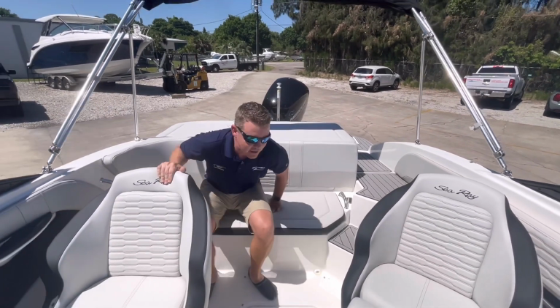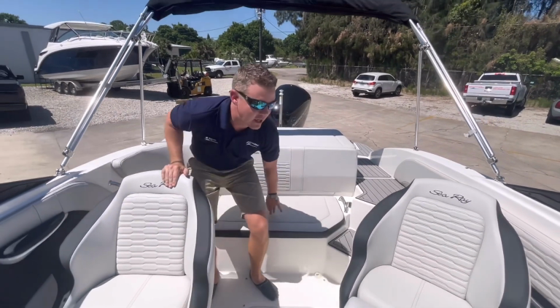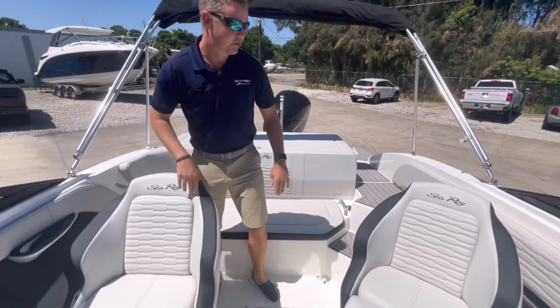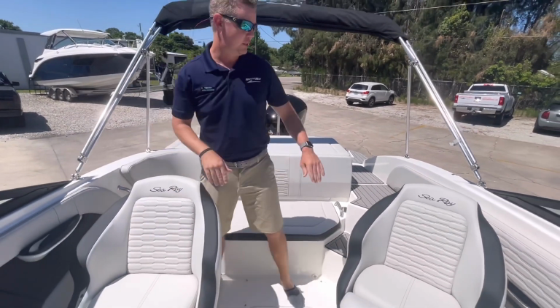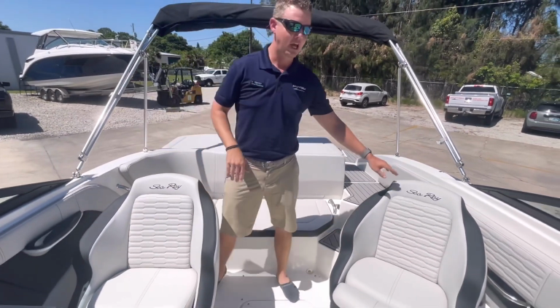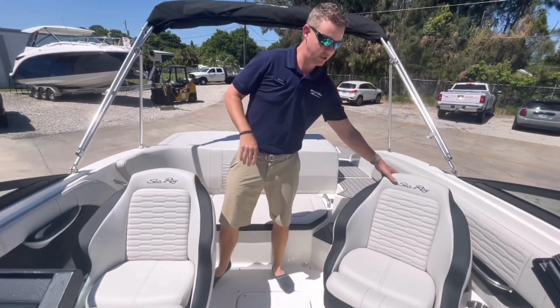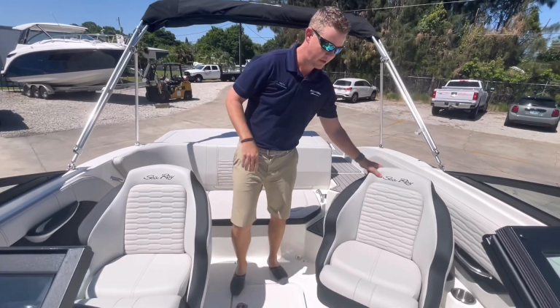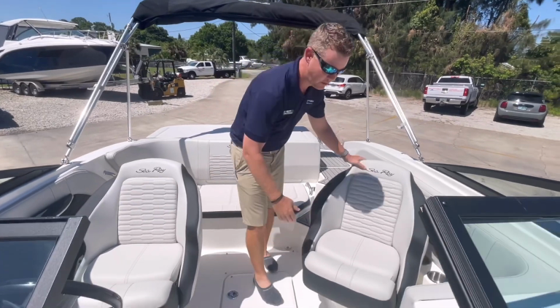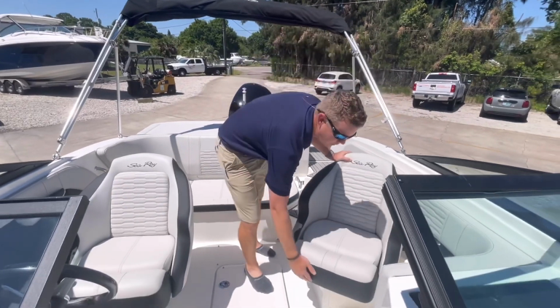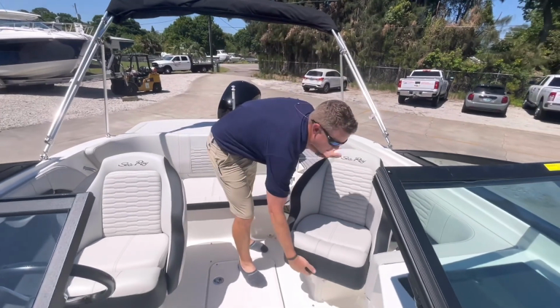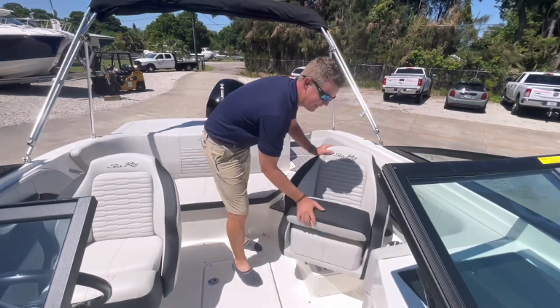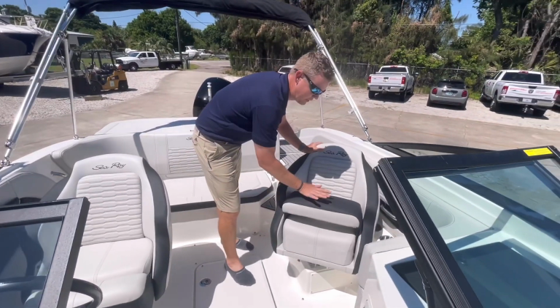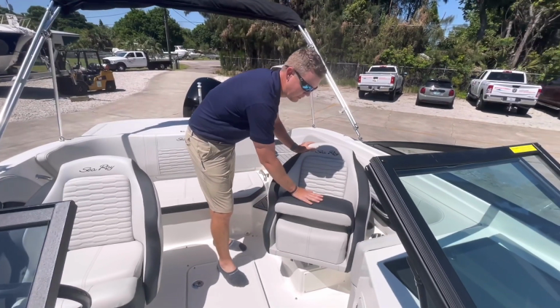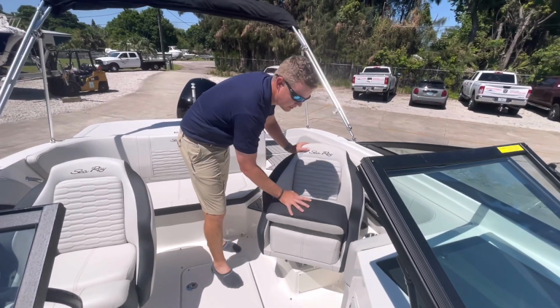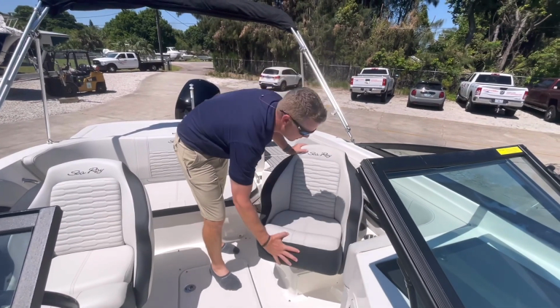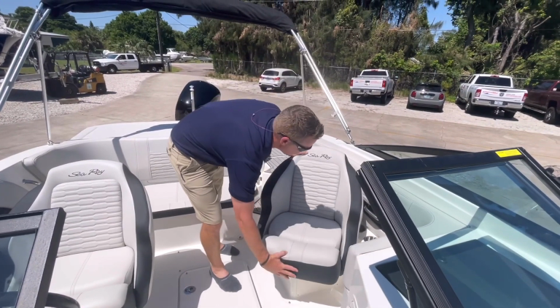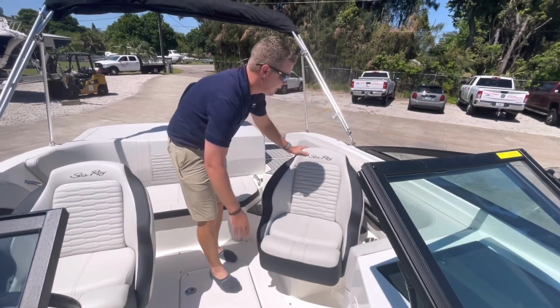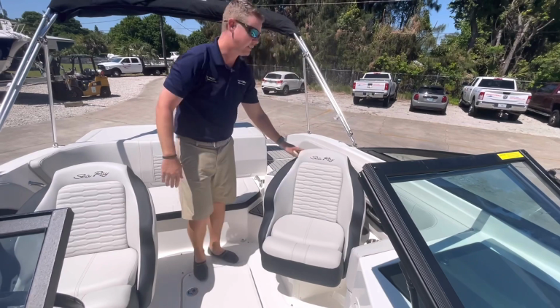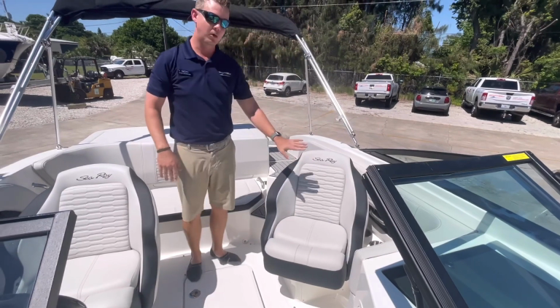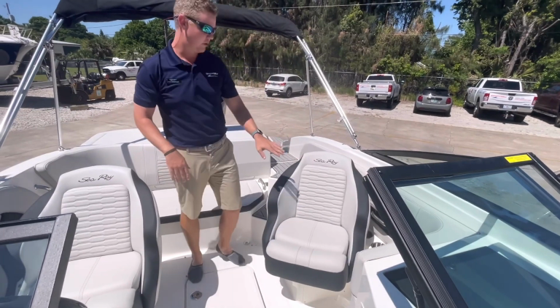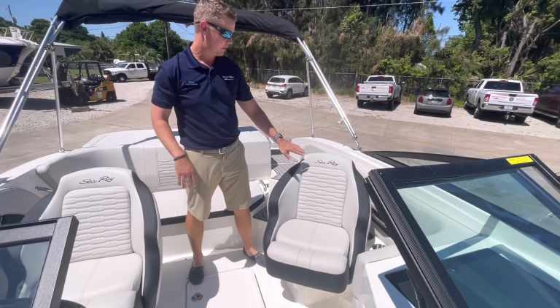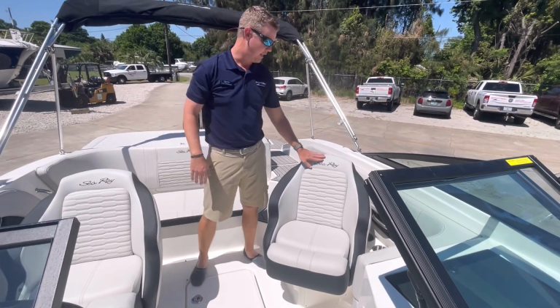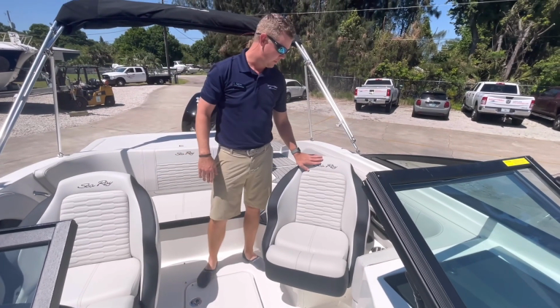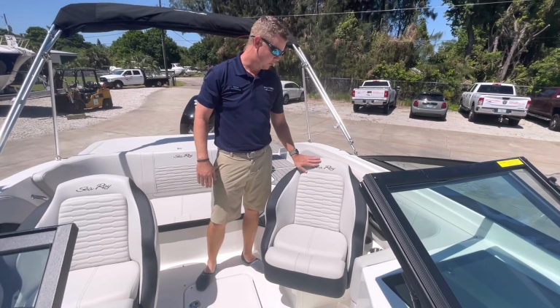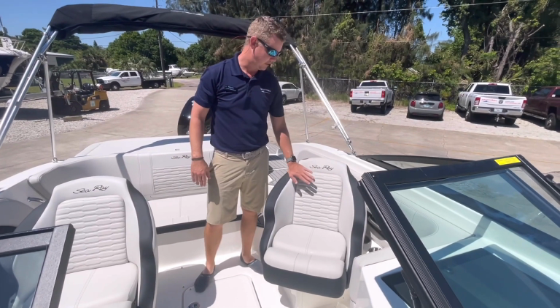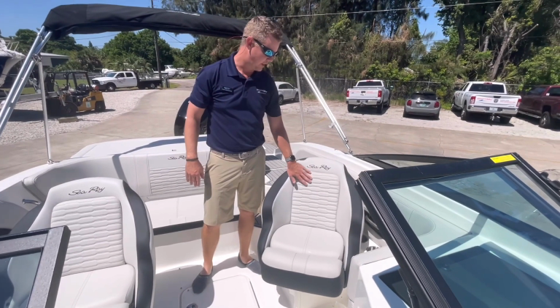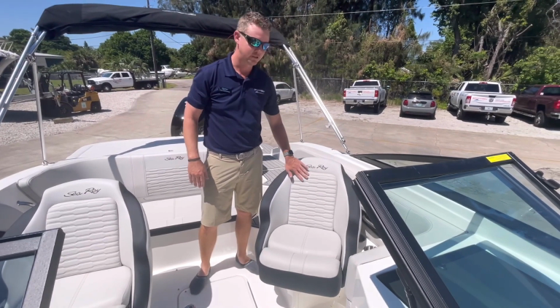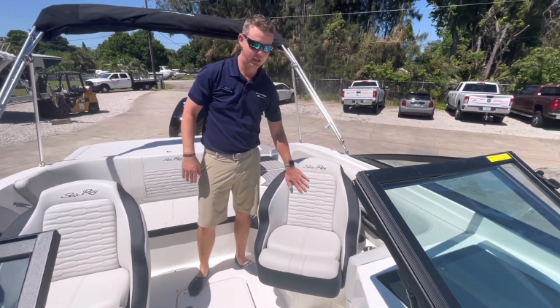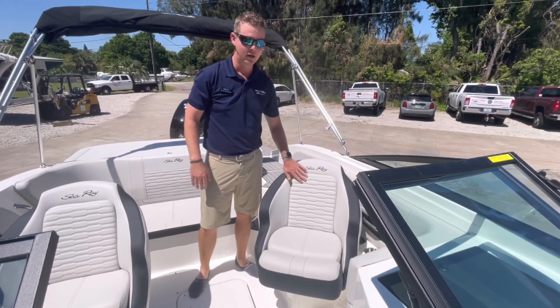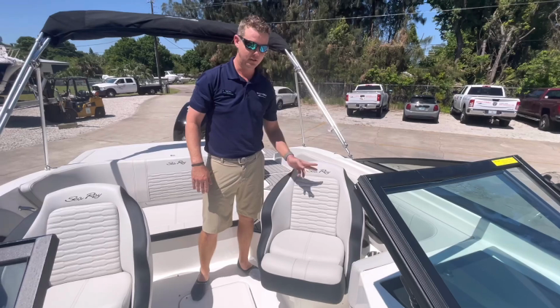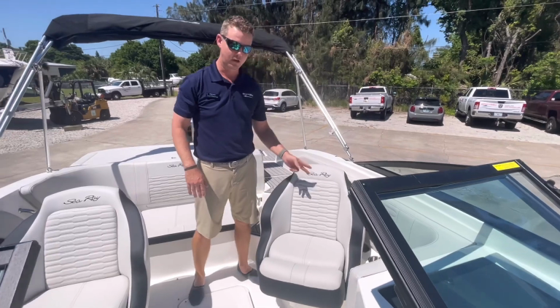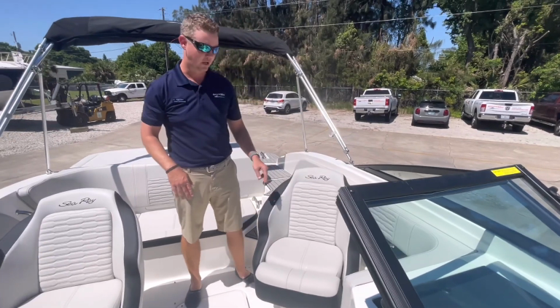This is the option for the dual captain's chairs, and these do have a flip-up bolster that locks in place real nice. This is the stone interior color with upgraded upholstery that gives cross-stitching in a contrast color.